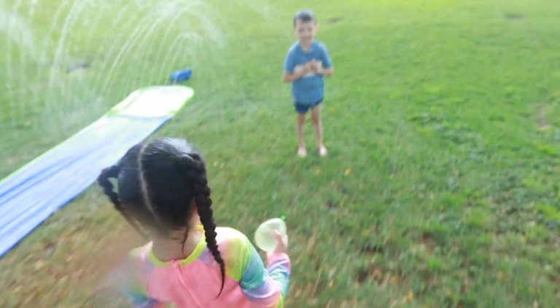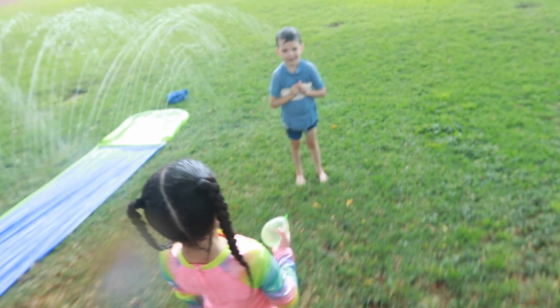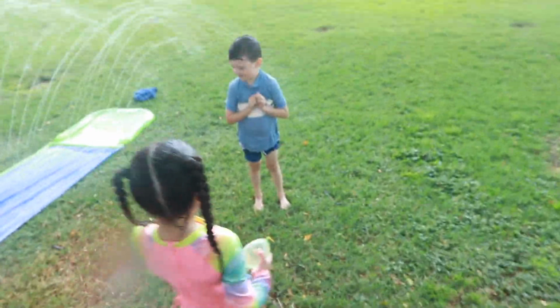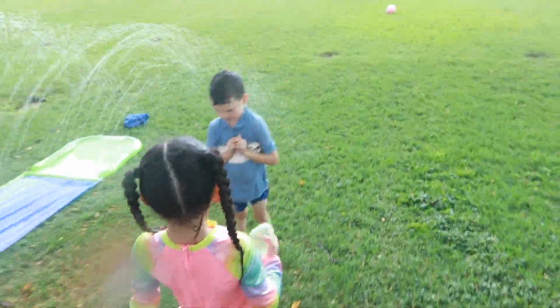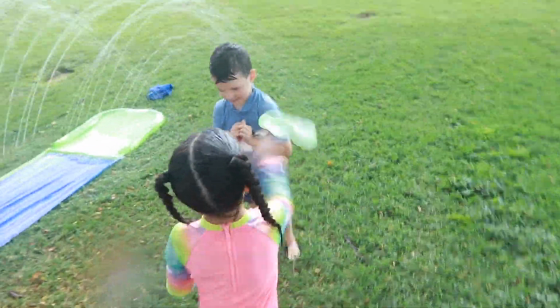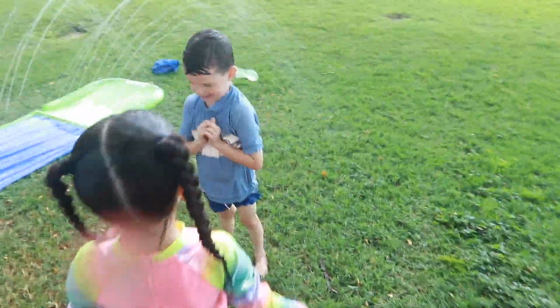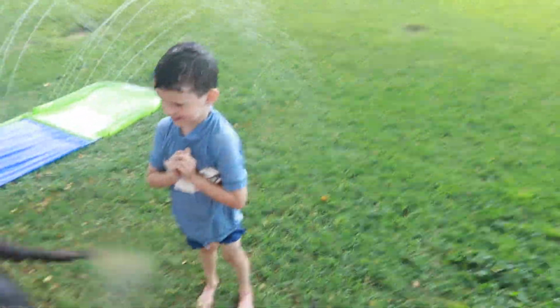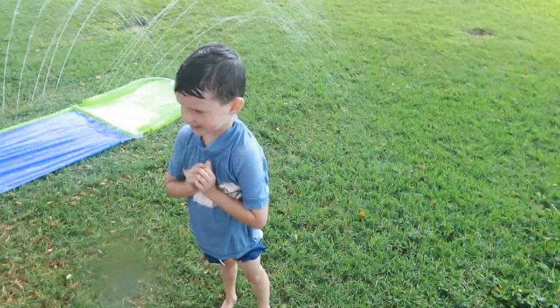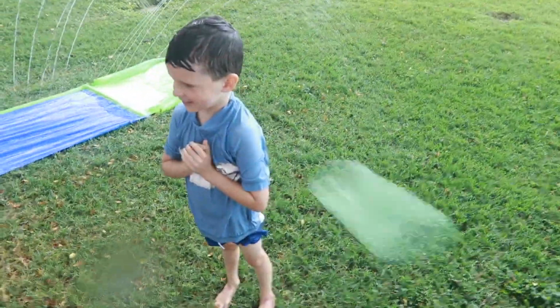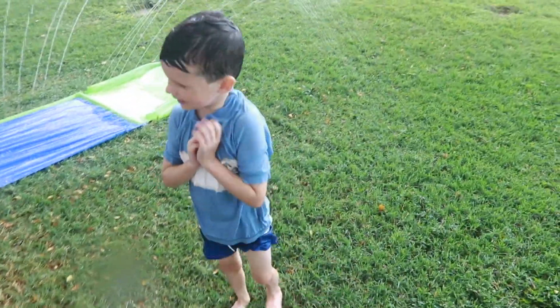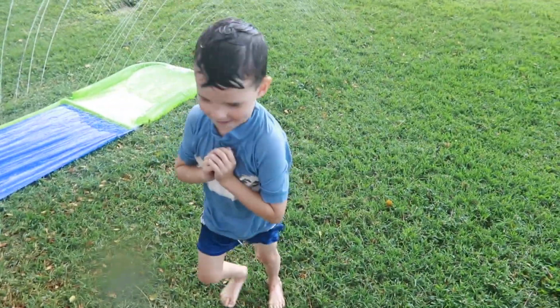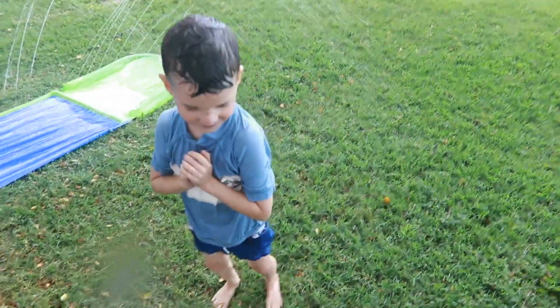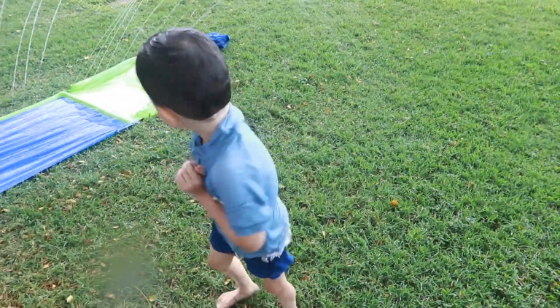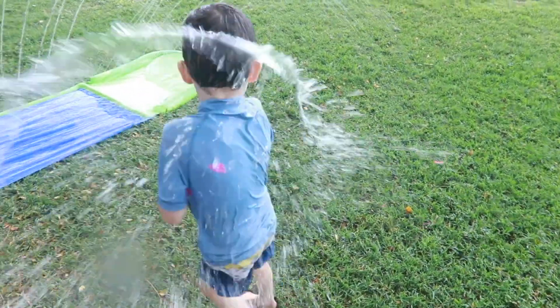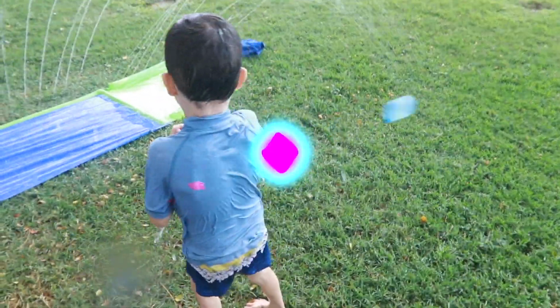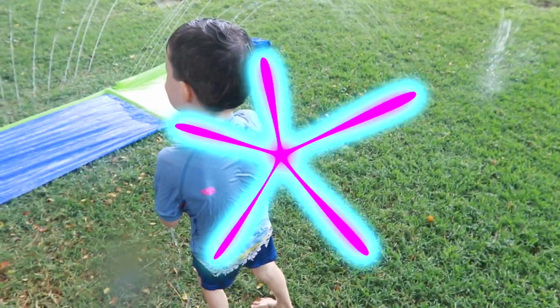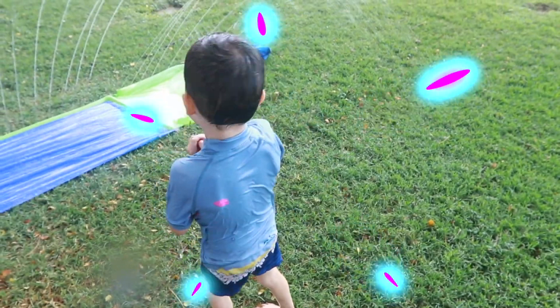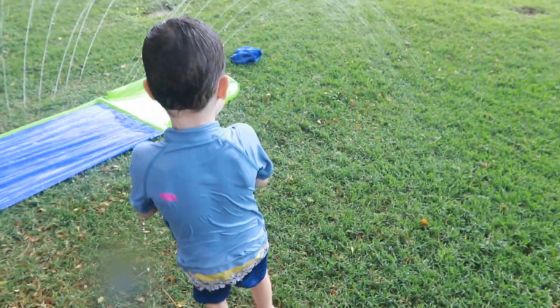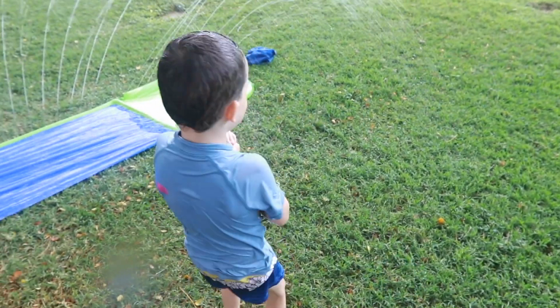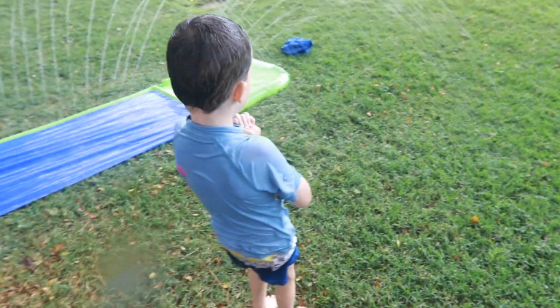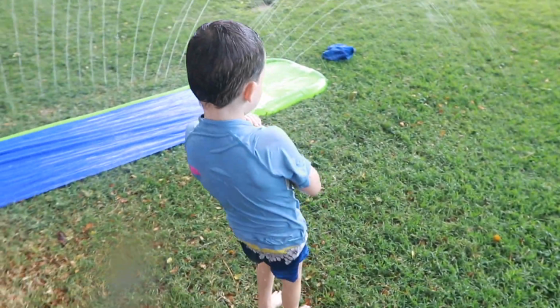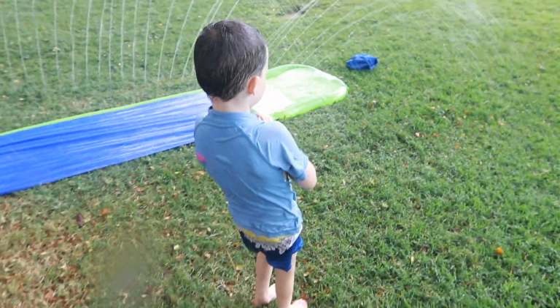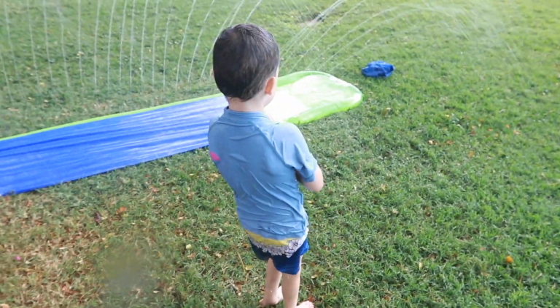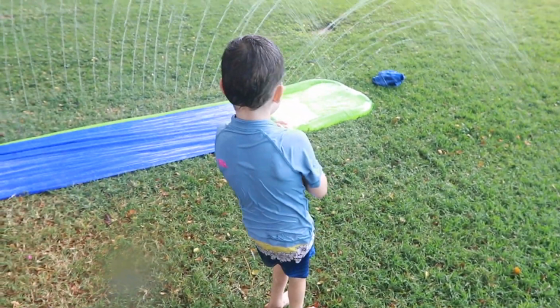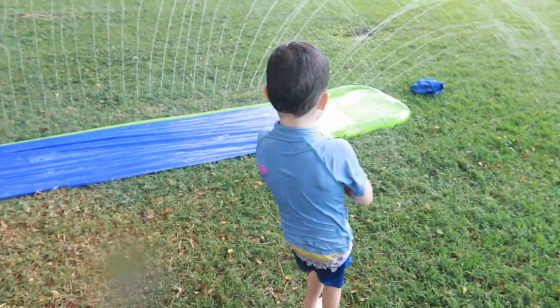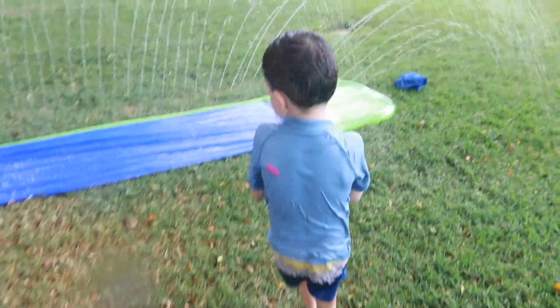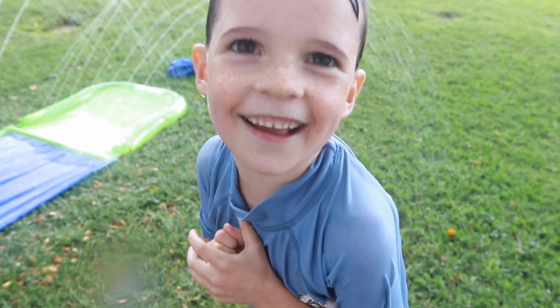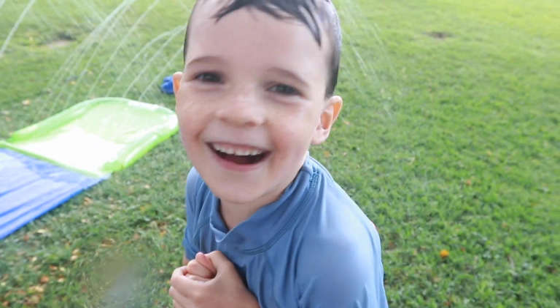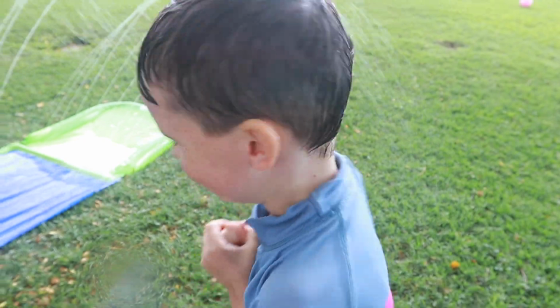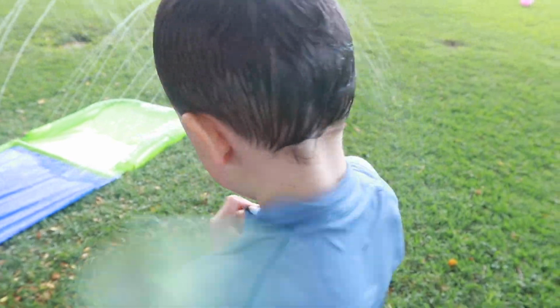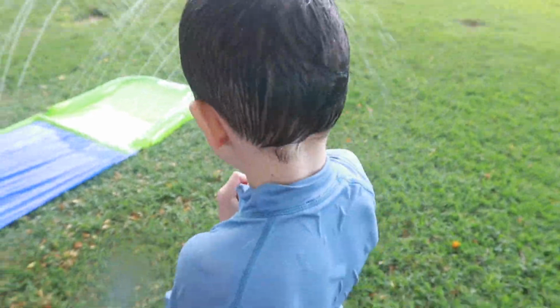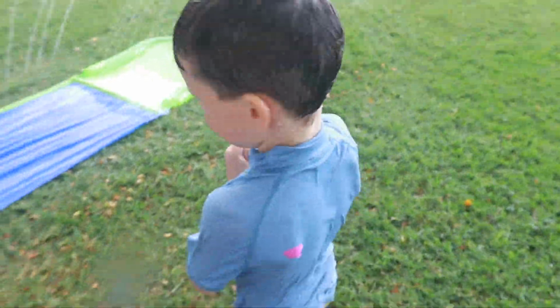Are you ready for it? Ready, set! Oh, two misses. Oh whoa, there was one! One hit and three misses. I think you won too!